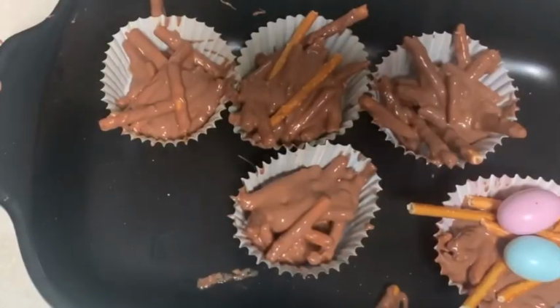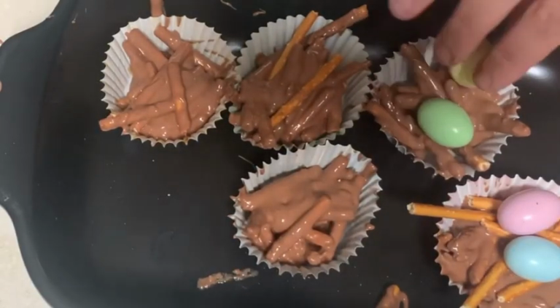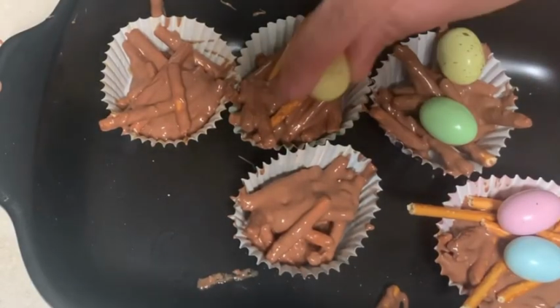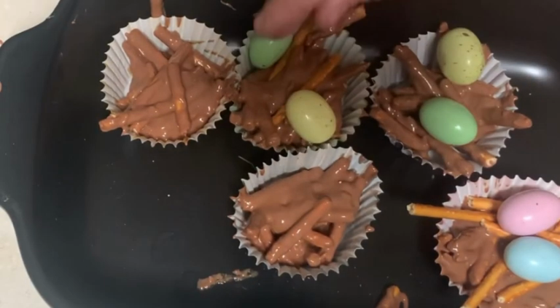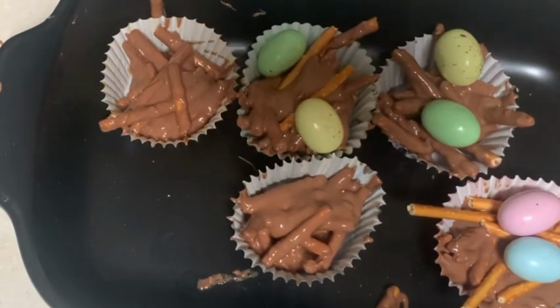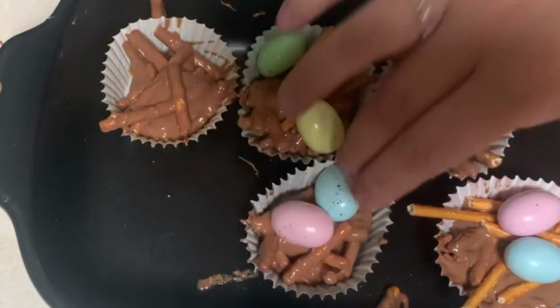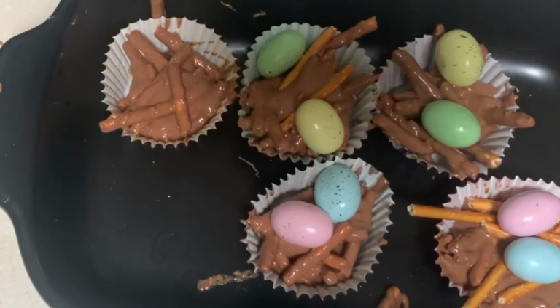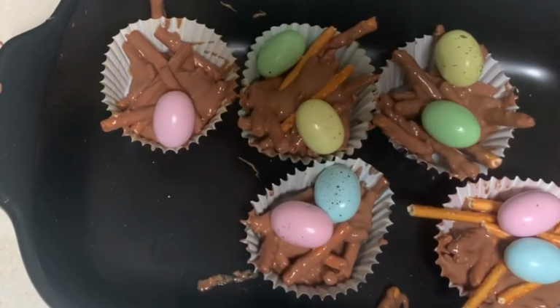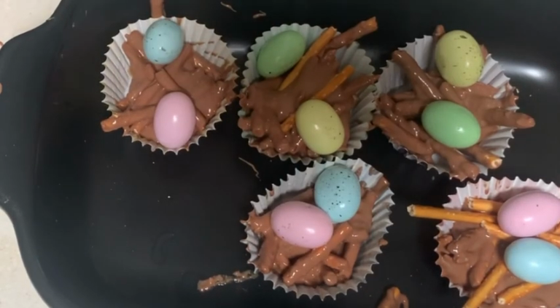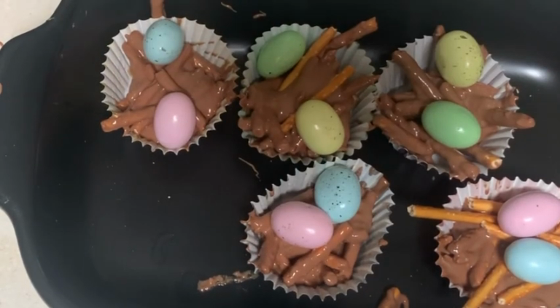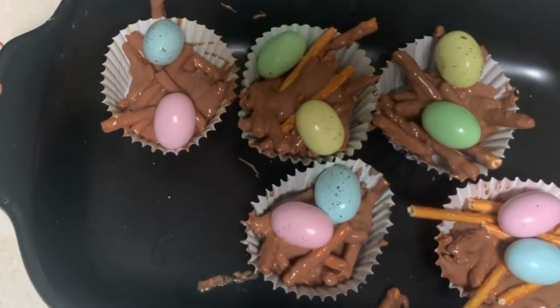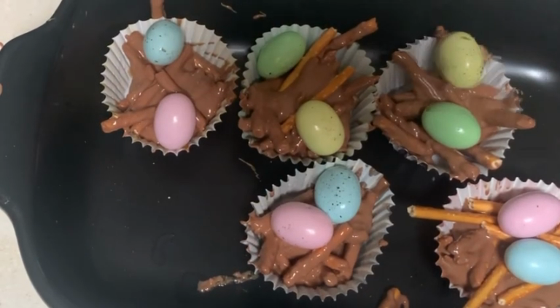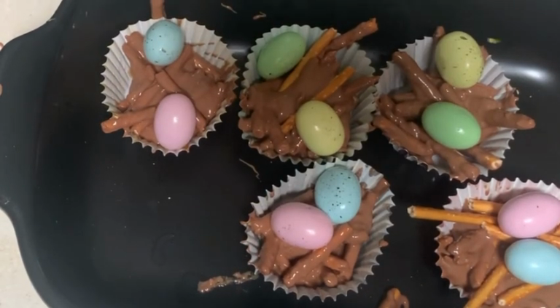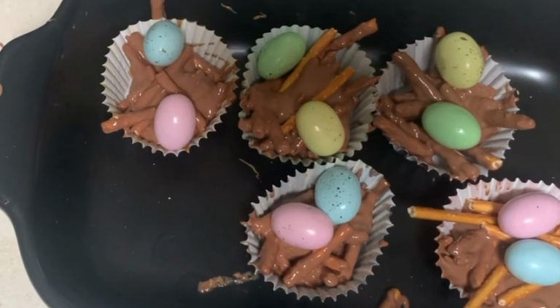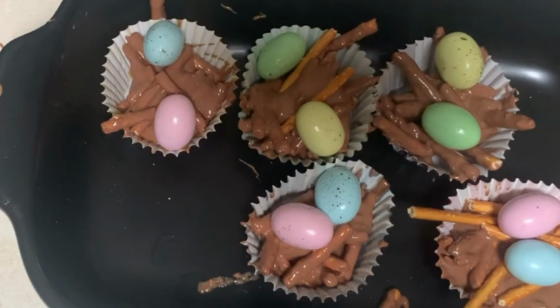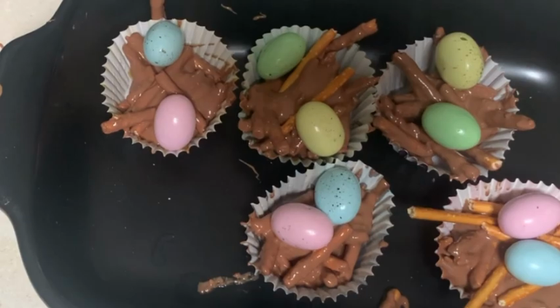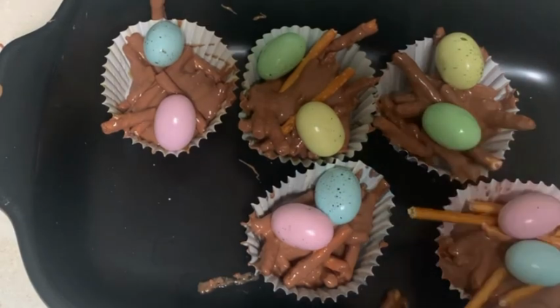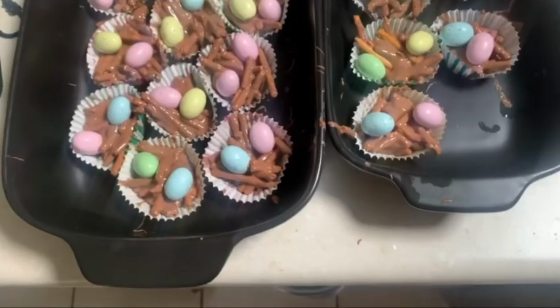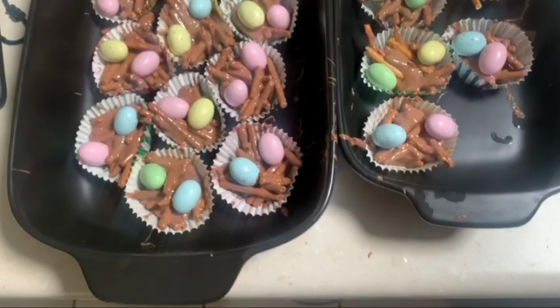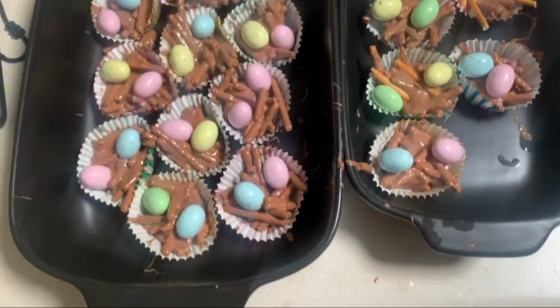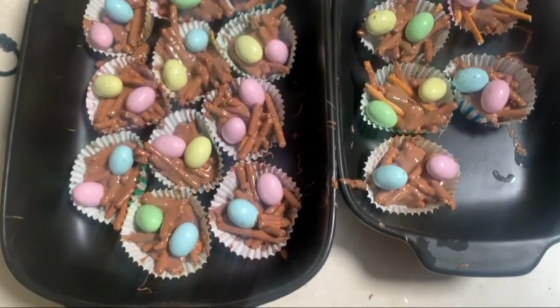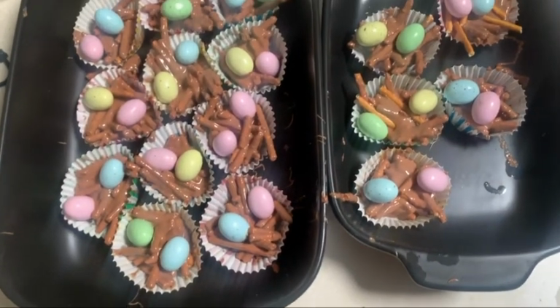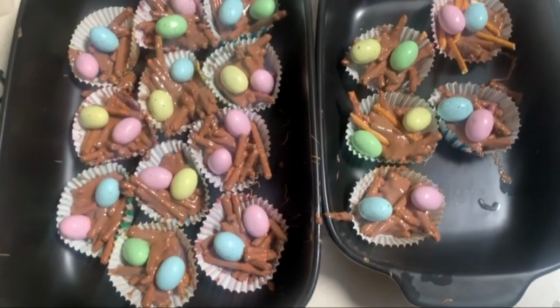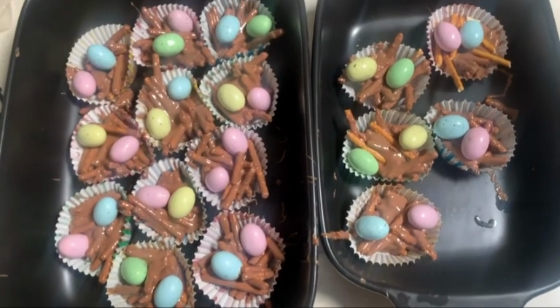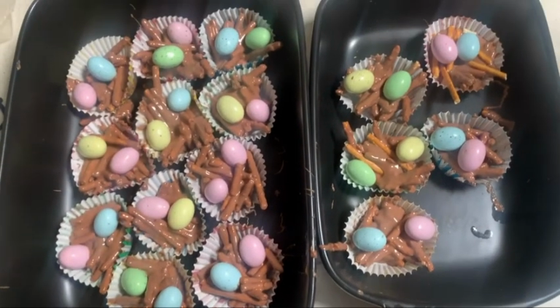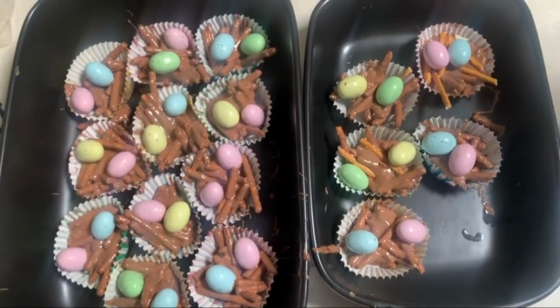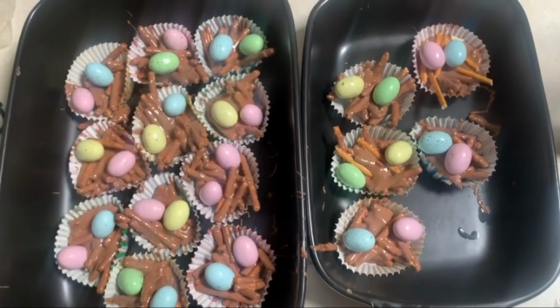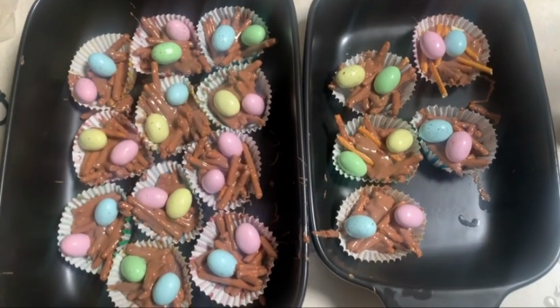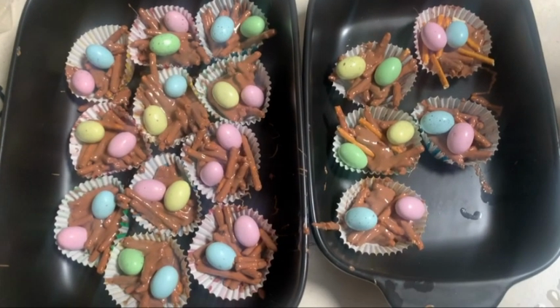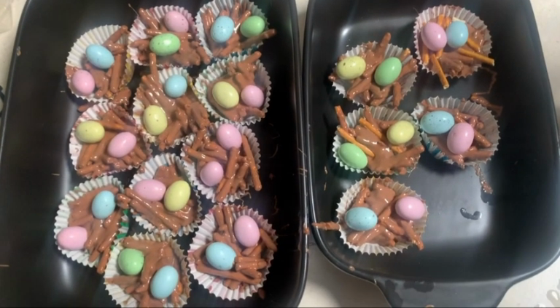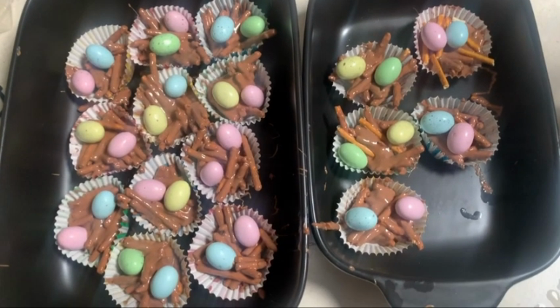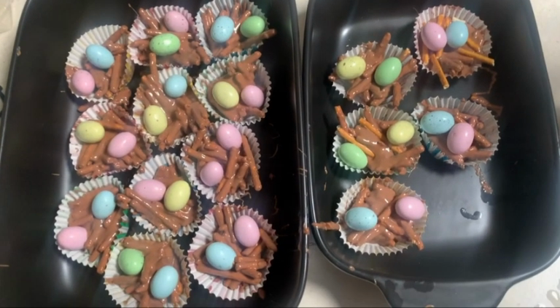My sister has also made some of her own — this is her putting the eggs on hers. Now we're going to put them in the fridge until the chocolate hardens and then they'll be ready.